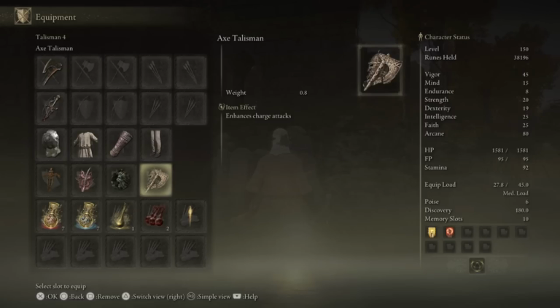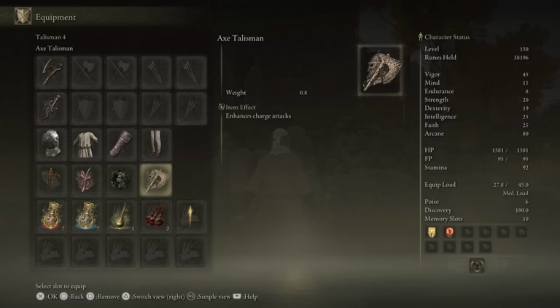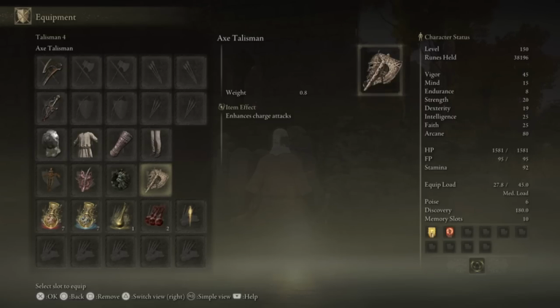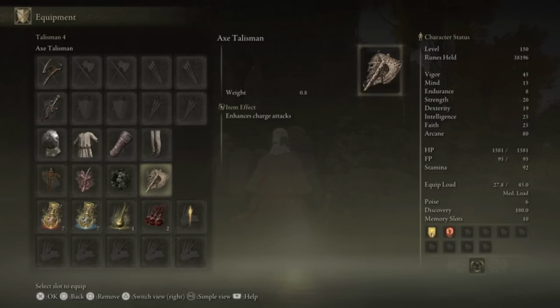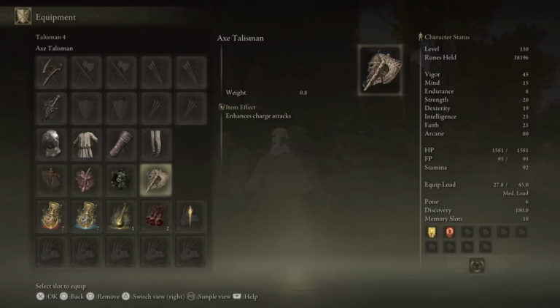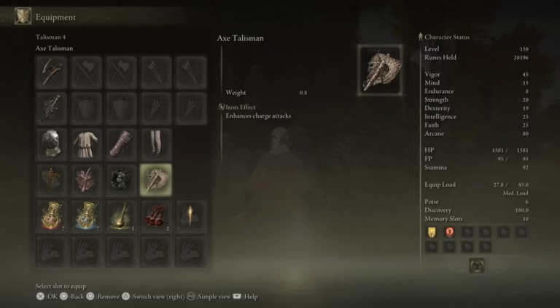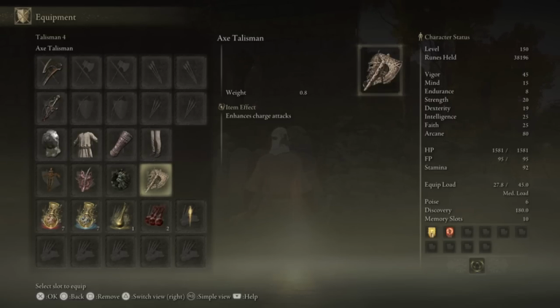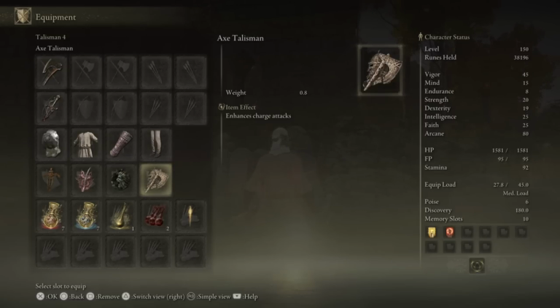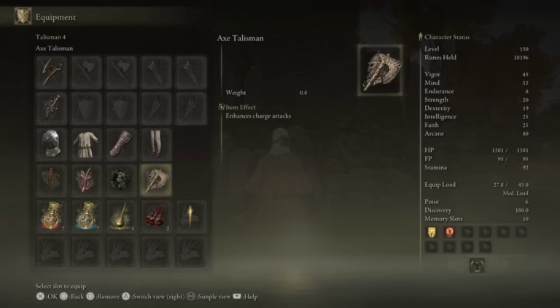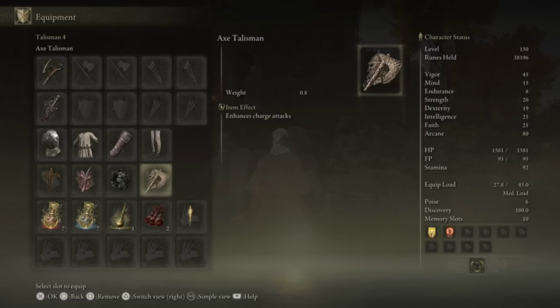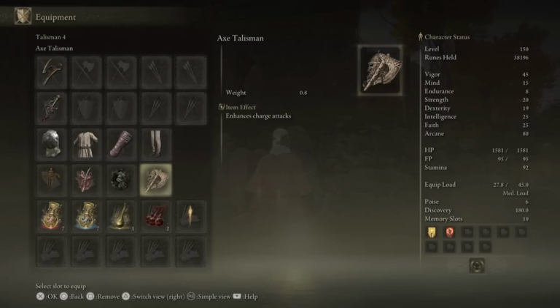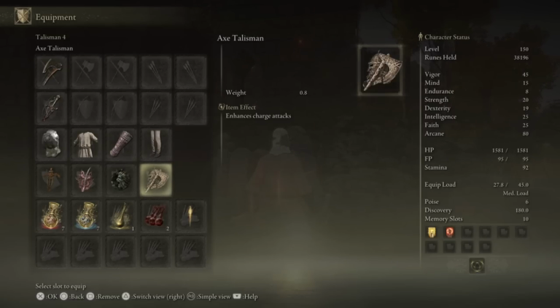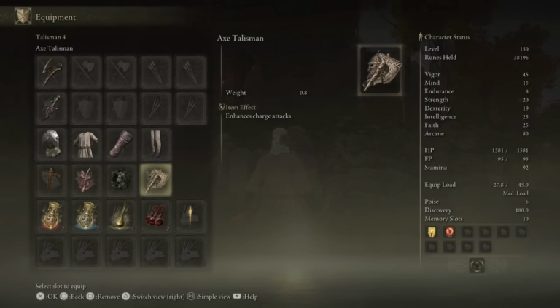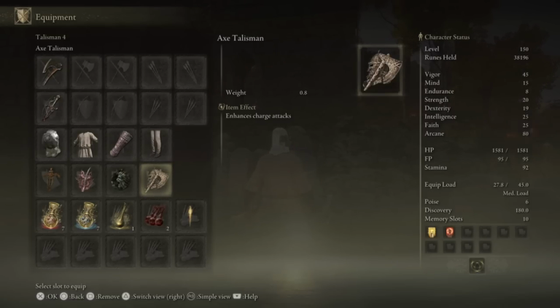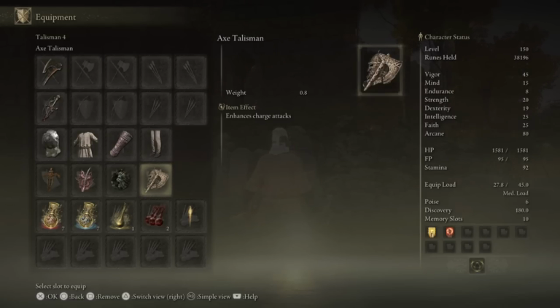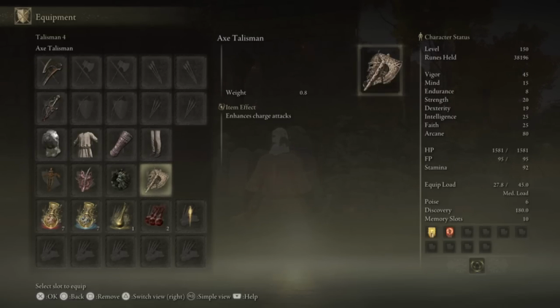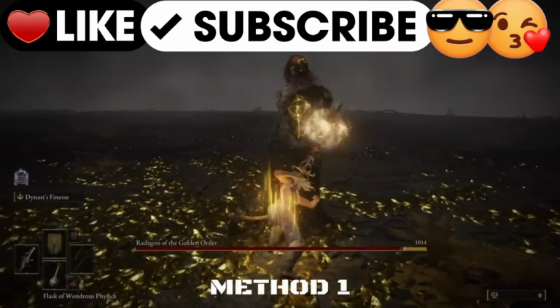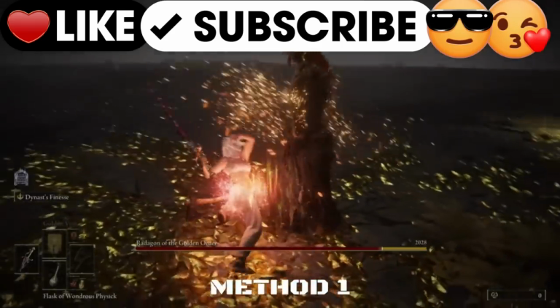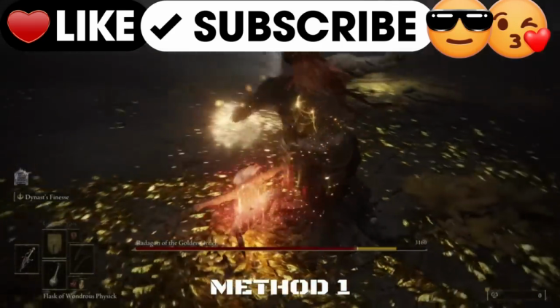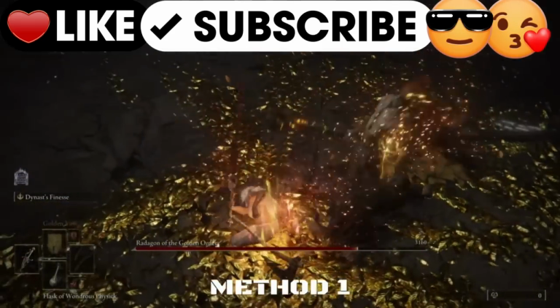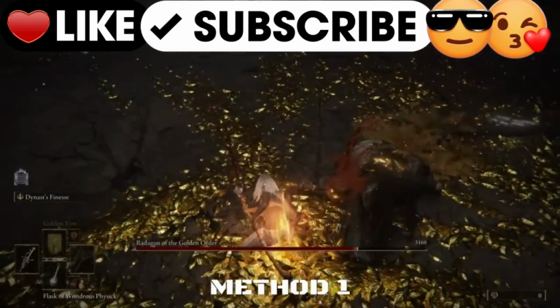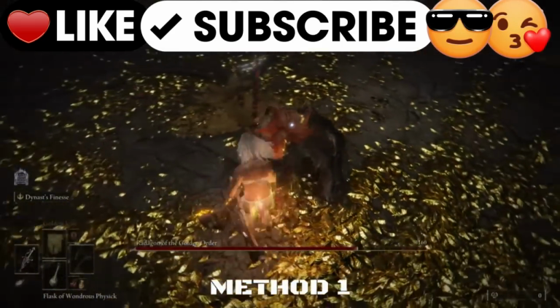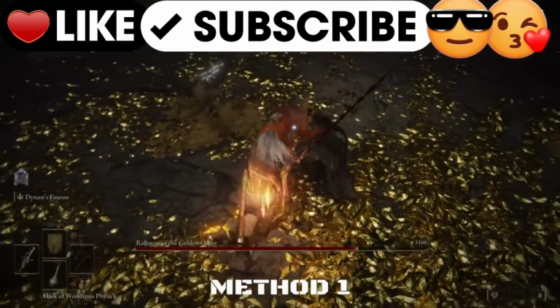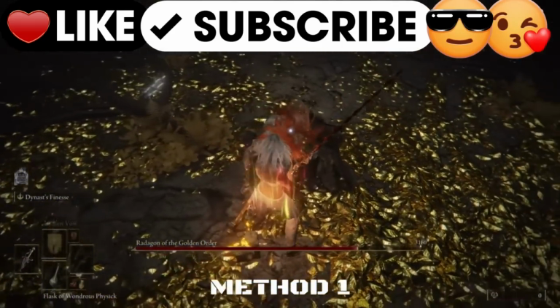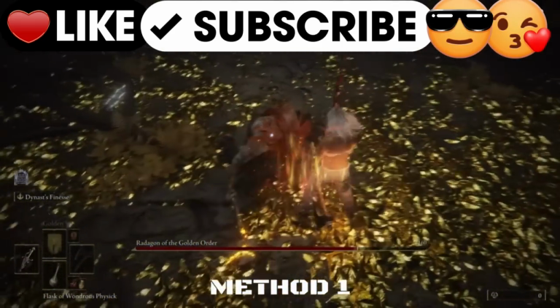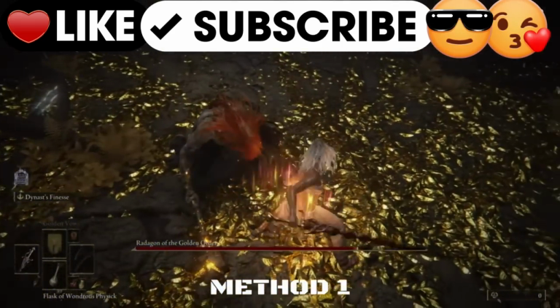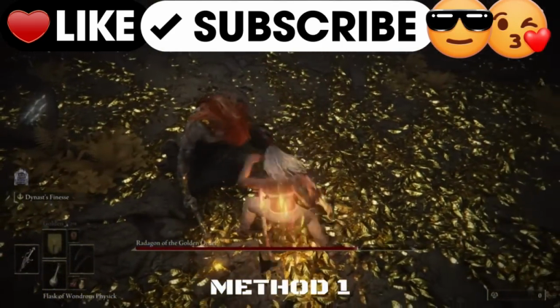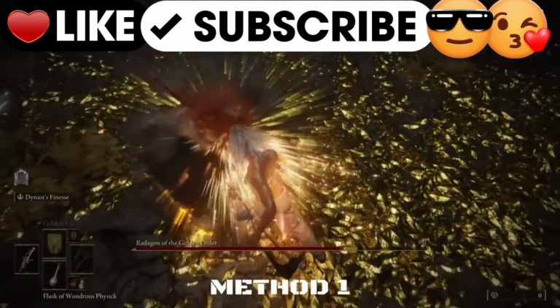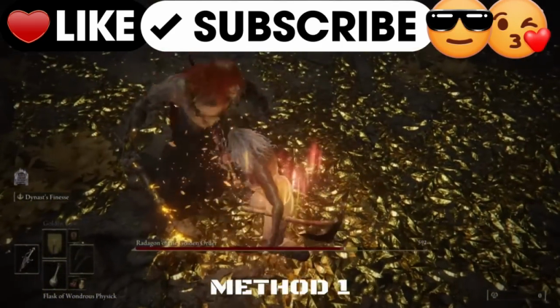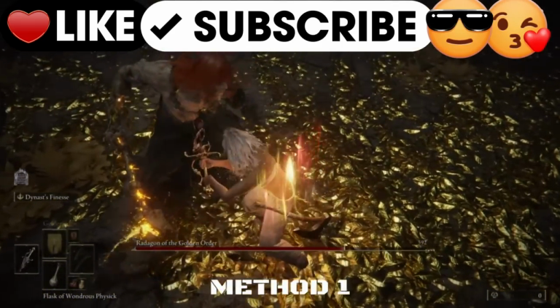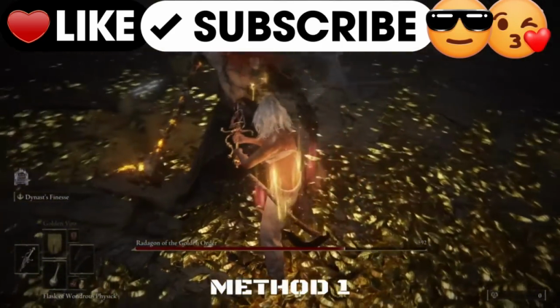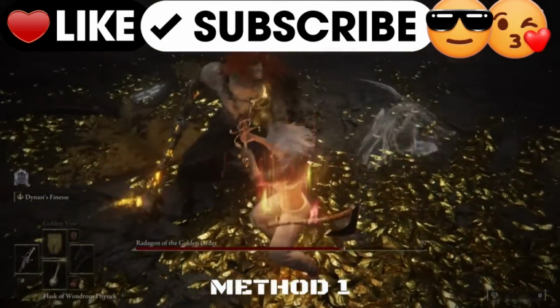And for the last Talisman we have the Axe Talisman, which will give us a 10% damage boost to charge attacks. But that's not all — the Talismans are great, but what really packs the greatest punch is your Physic.